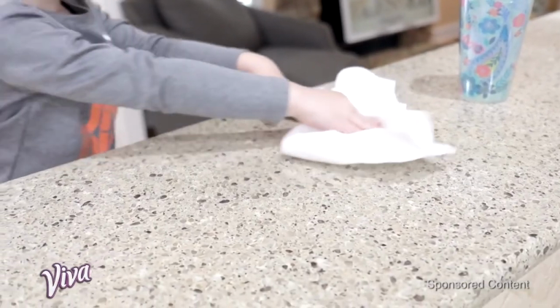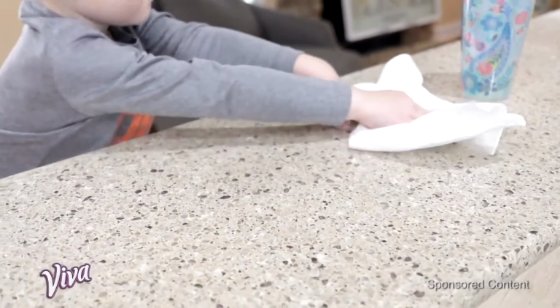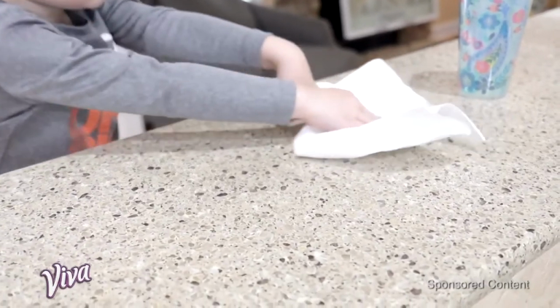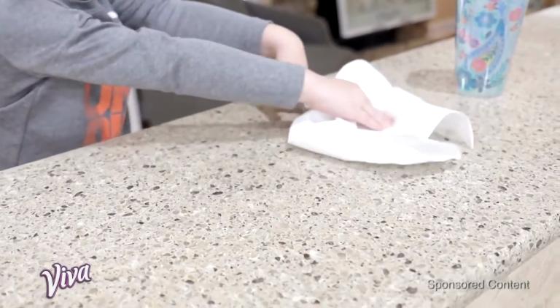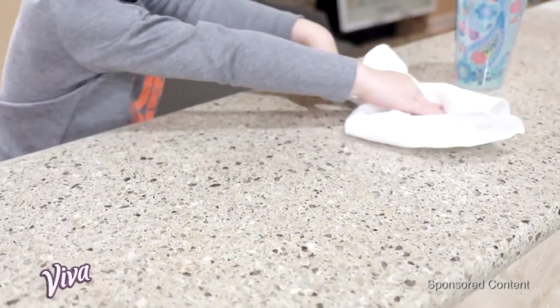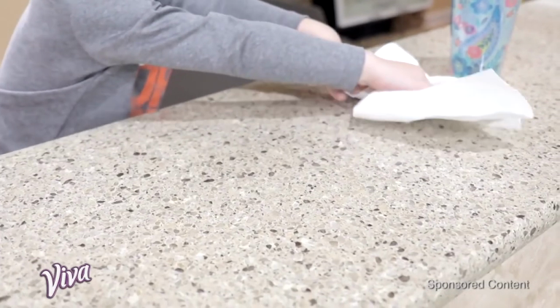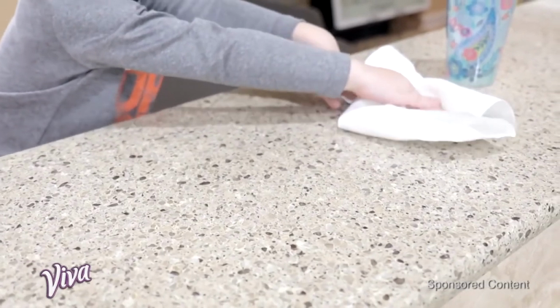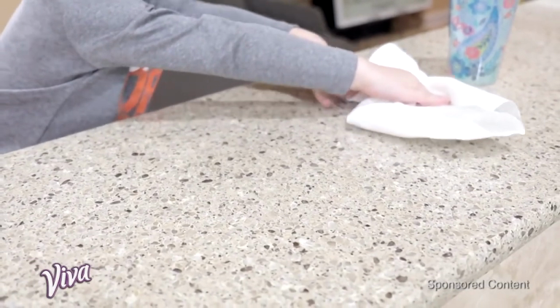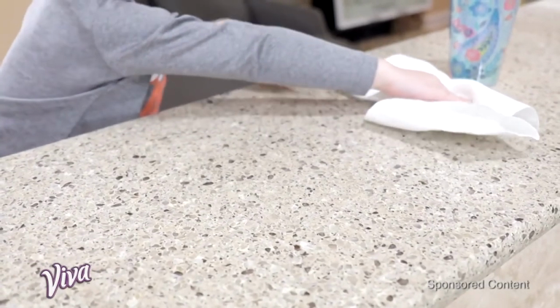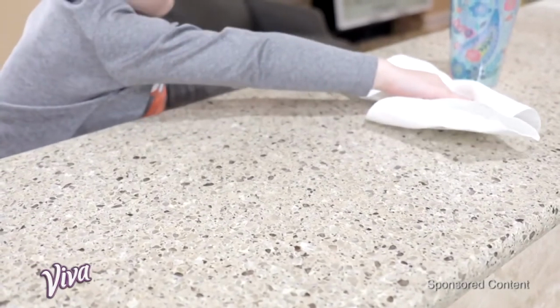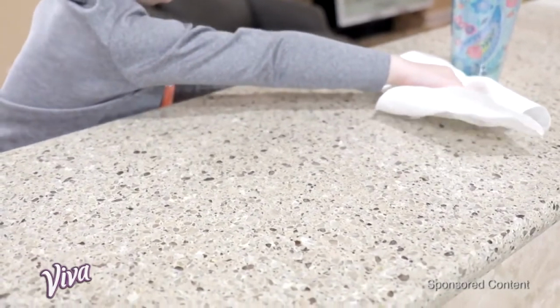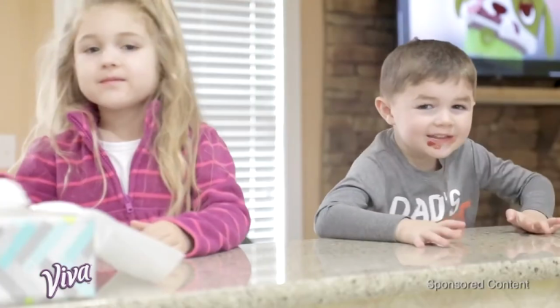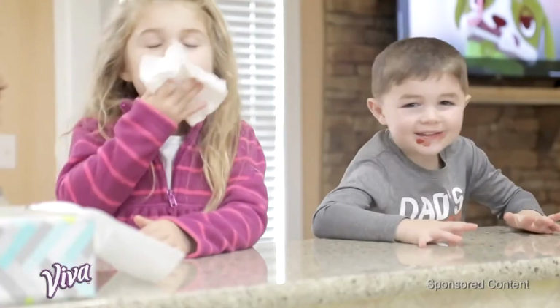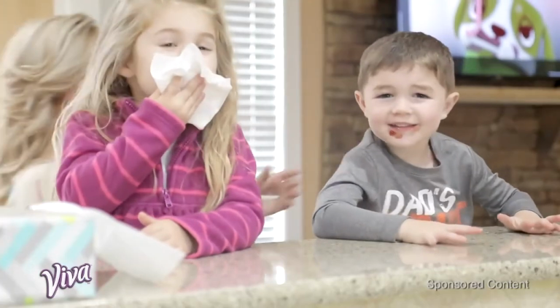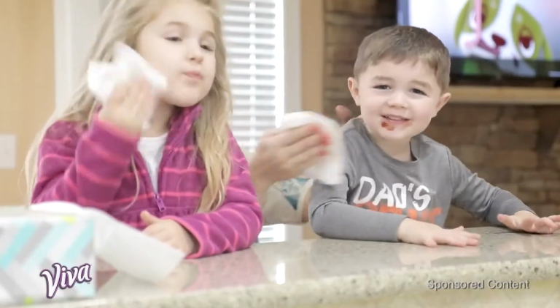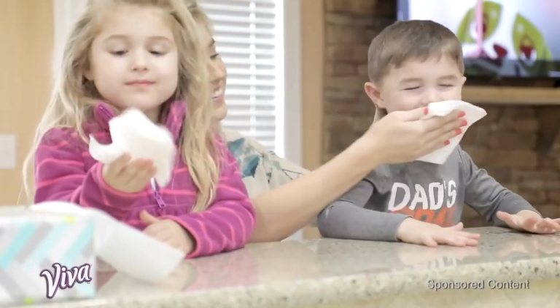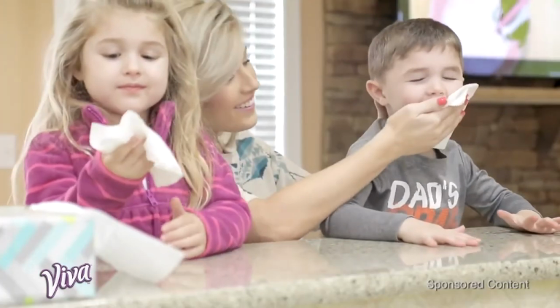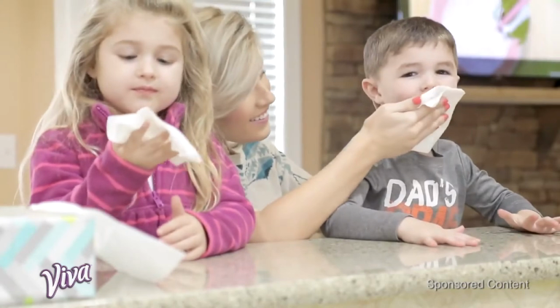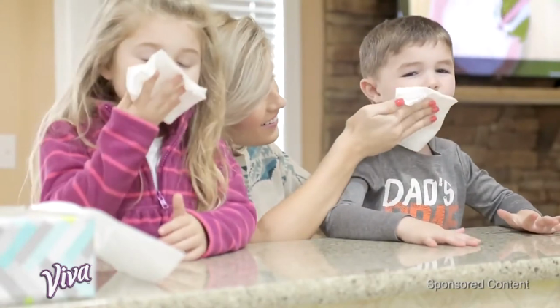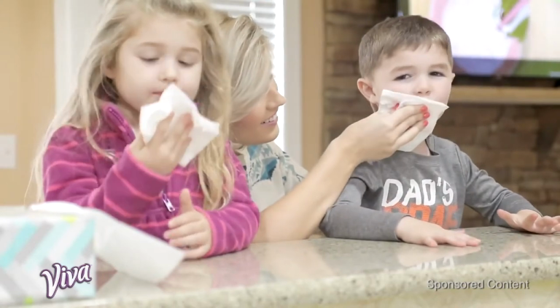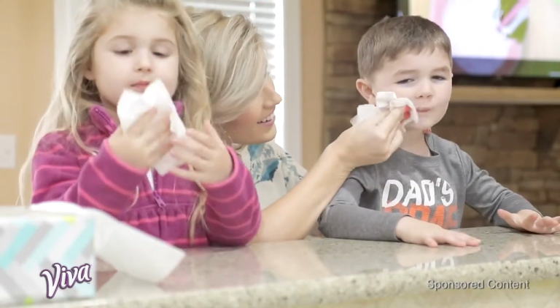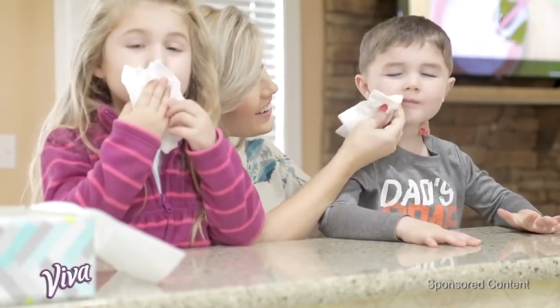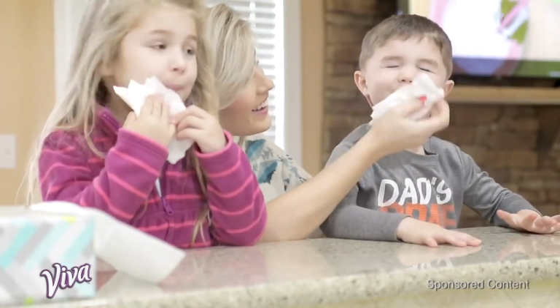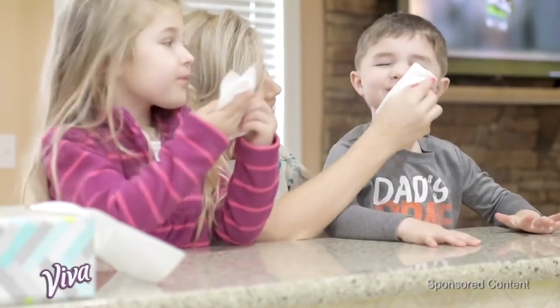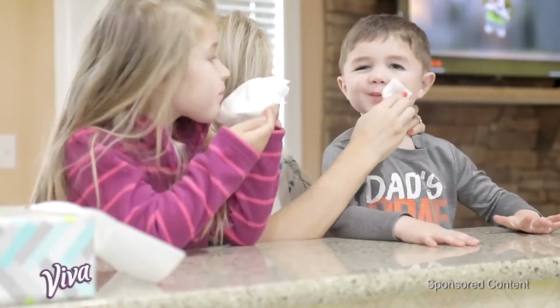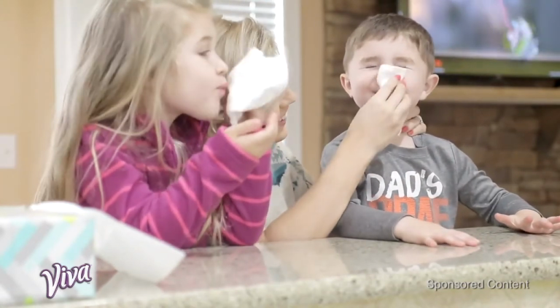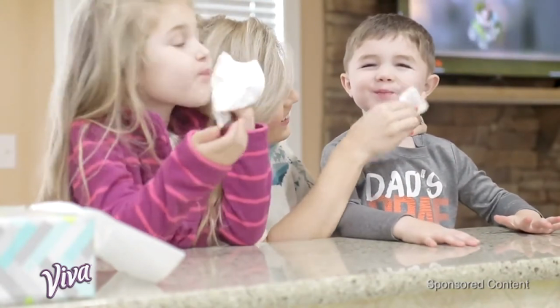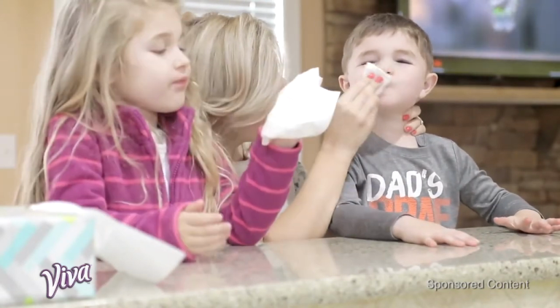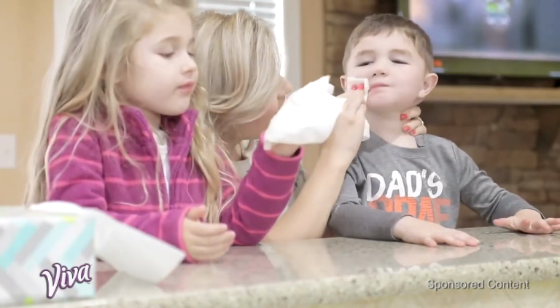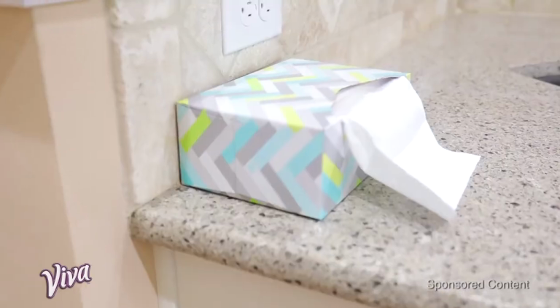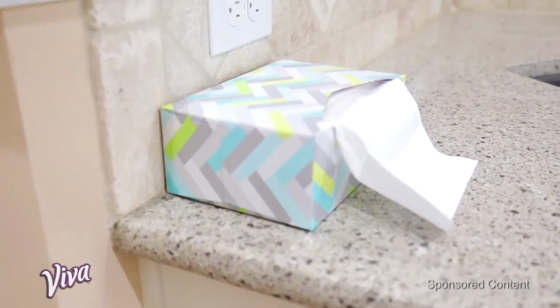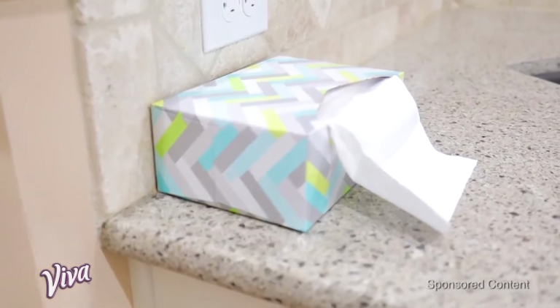With regular paper towels it's kind of hard for kids to use because they don't really know where the tears are, but with these they can just pull them out on their own. And depending on the spill, I can say go get two or three Viva pop-ups.